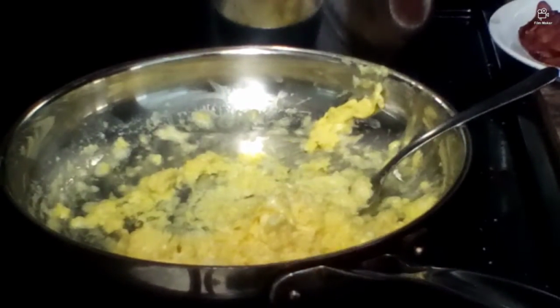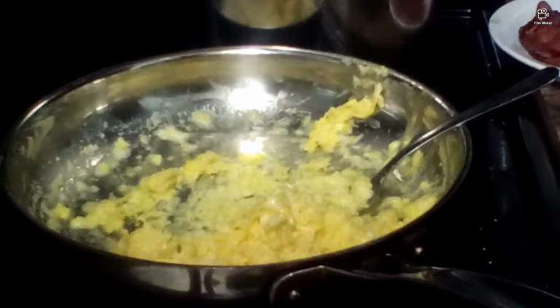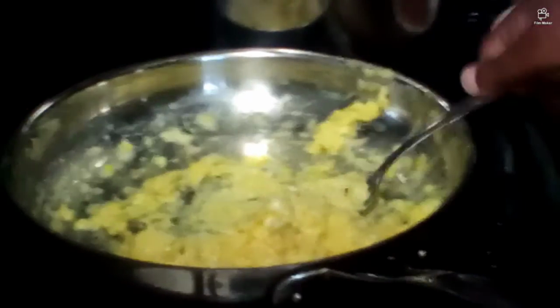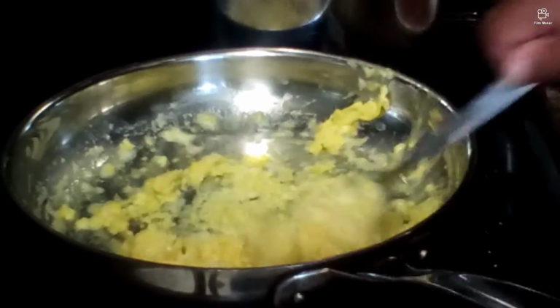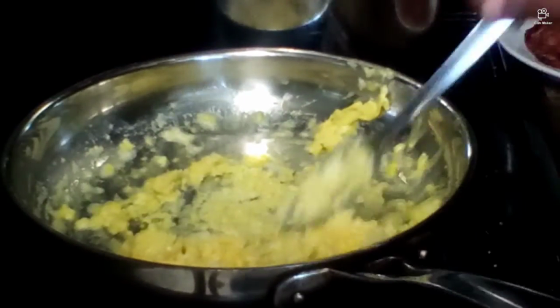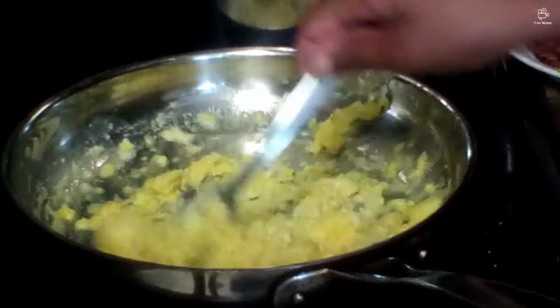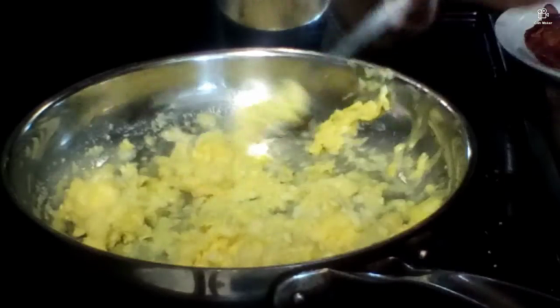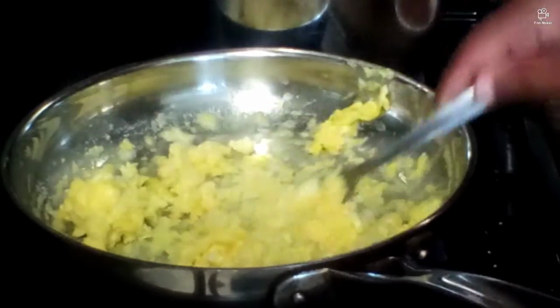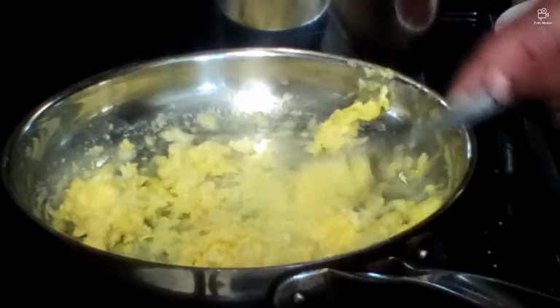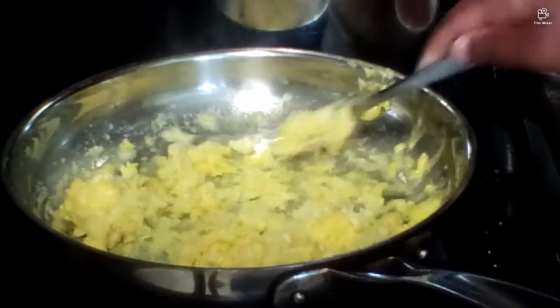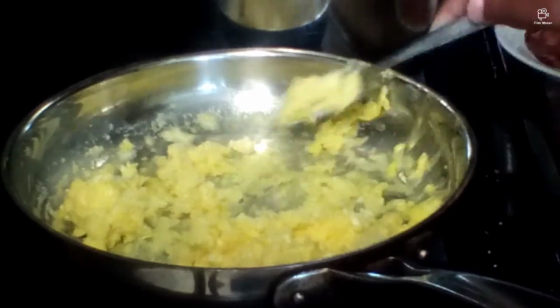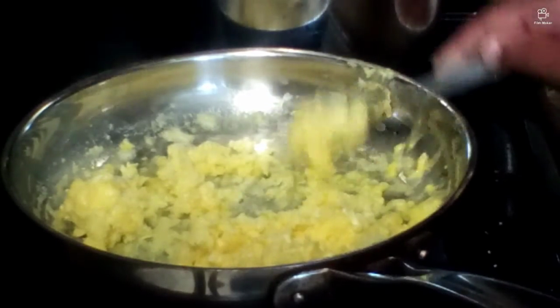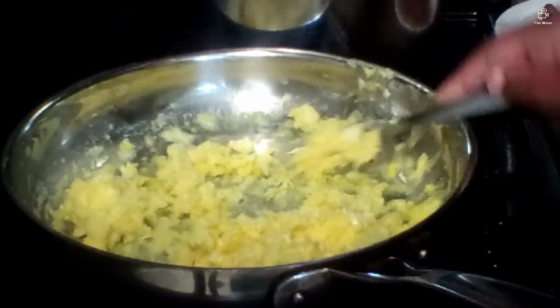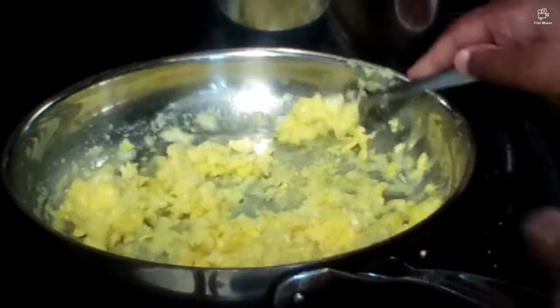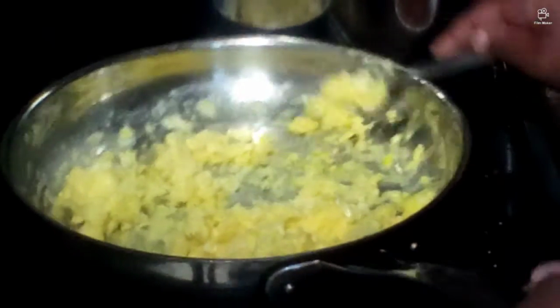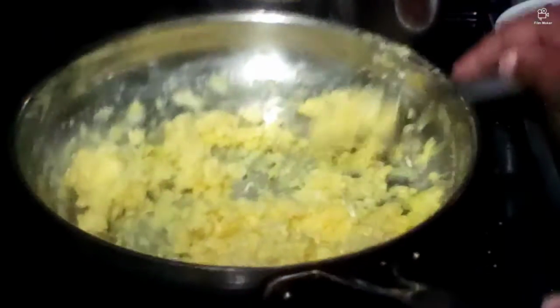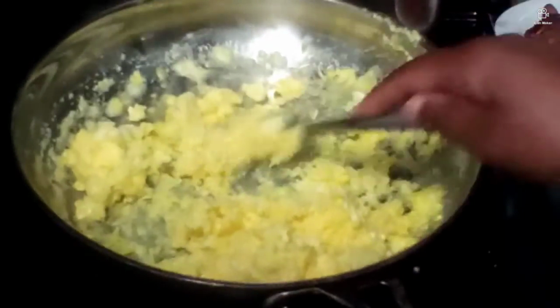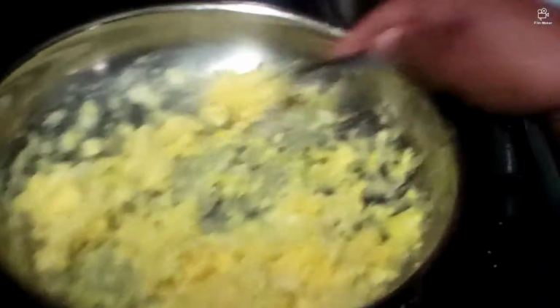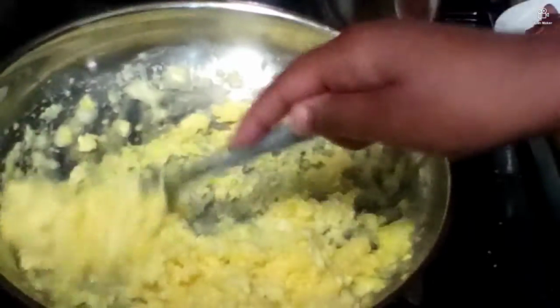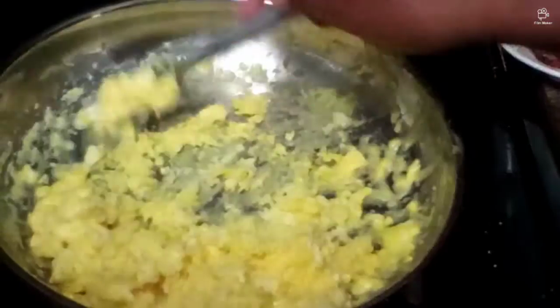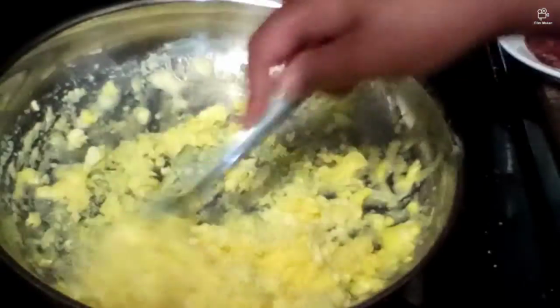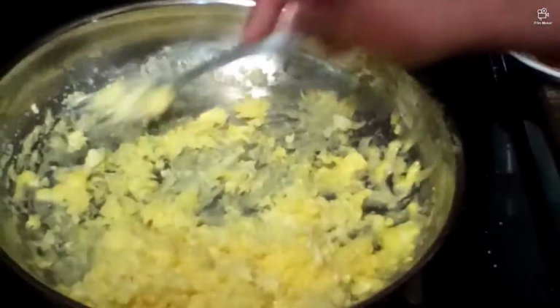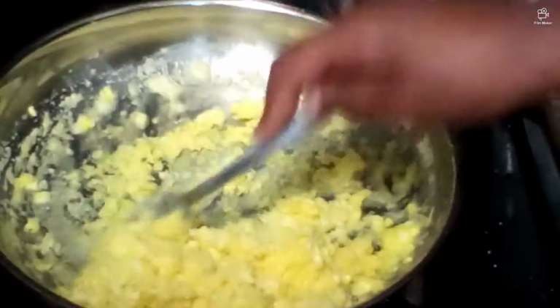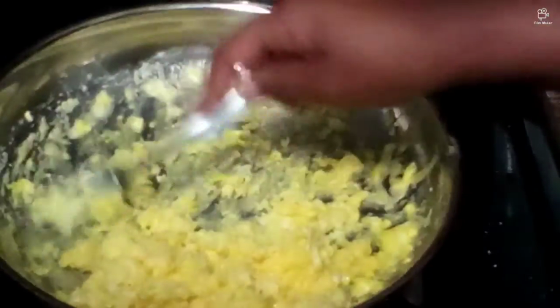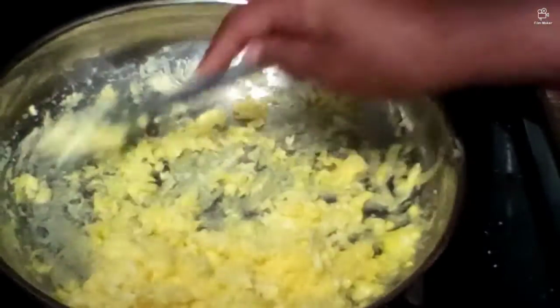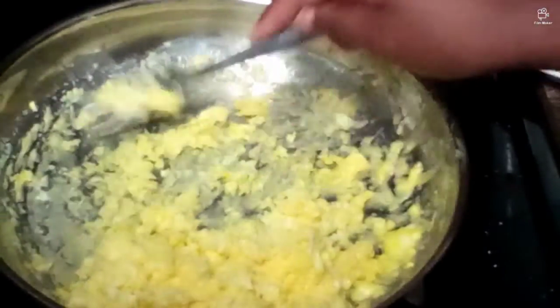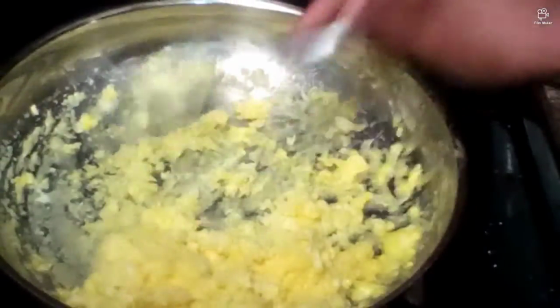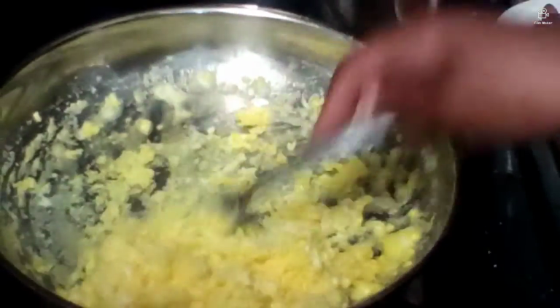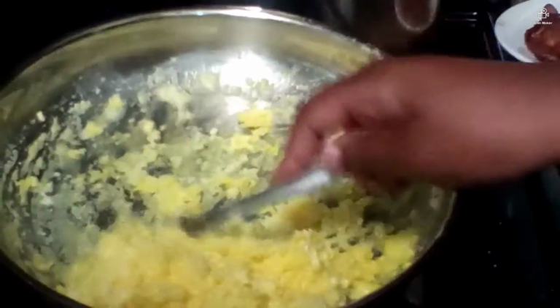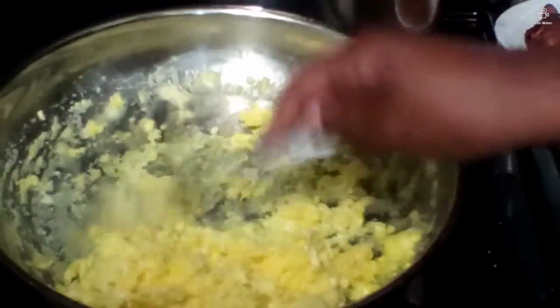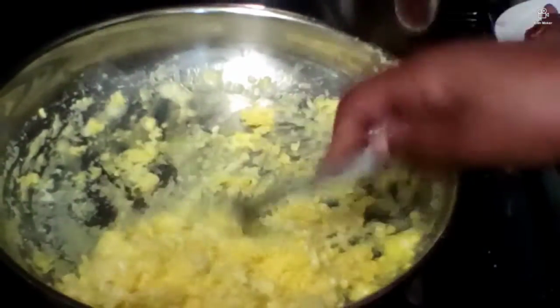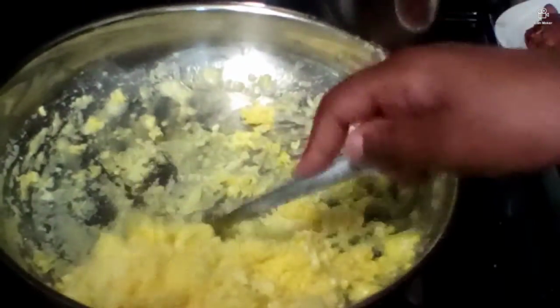Alright guys, so here are the eggs. My brother was just chasing me with his water bottle trying to get me wet.